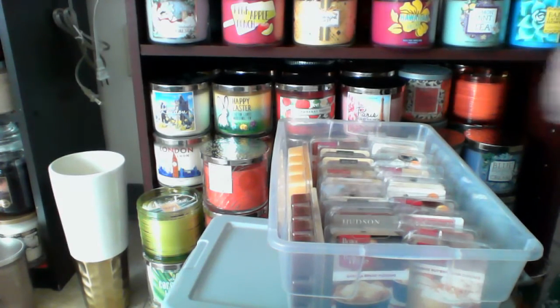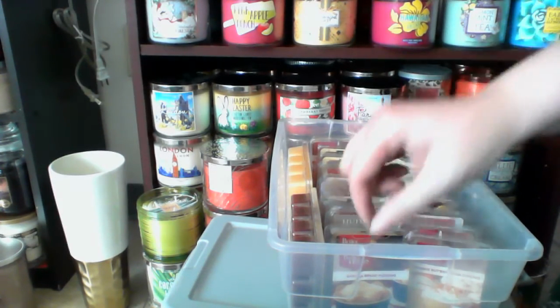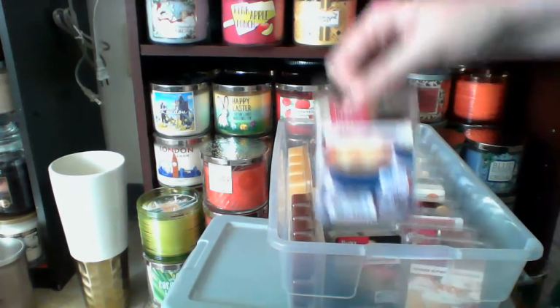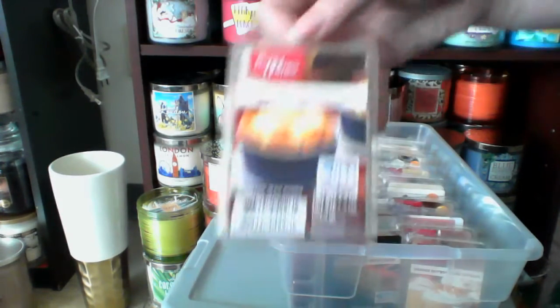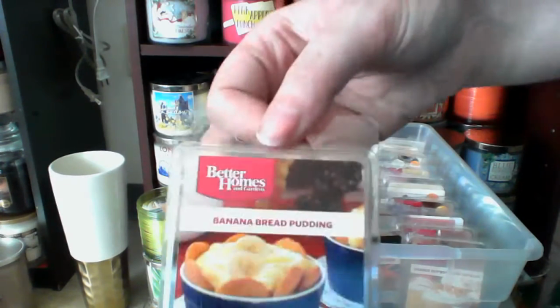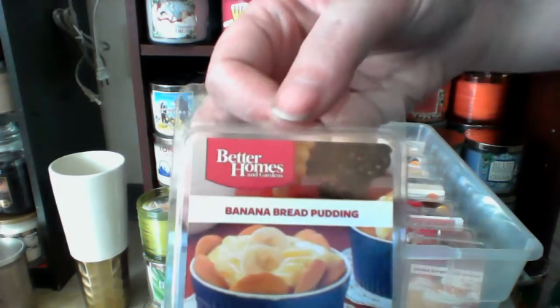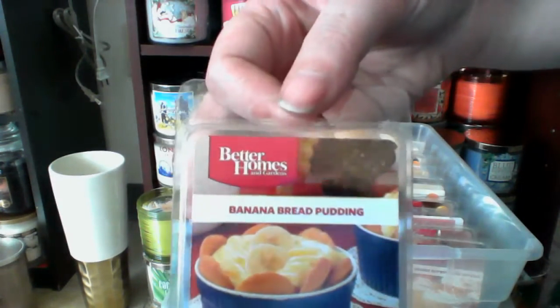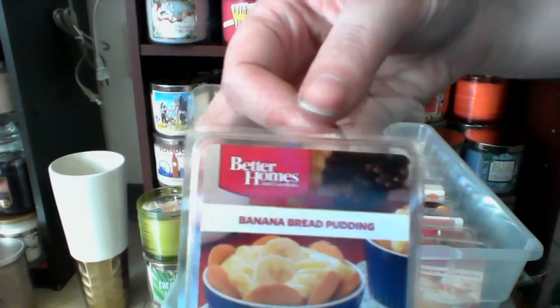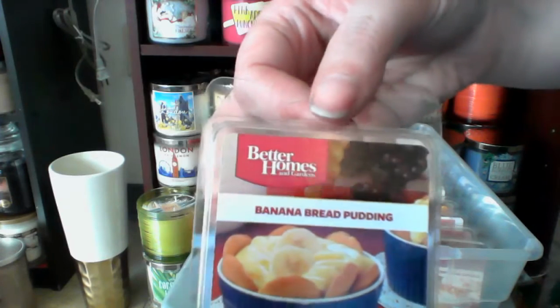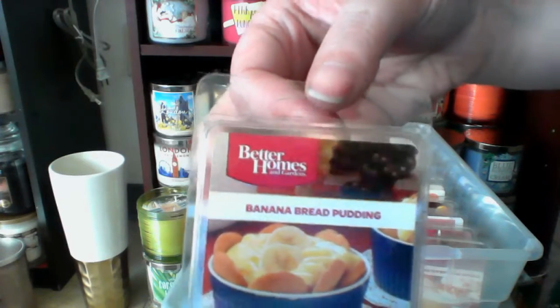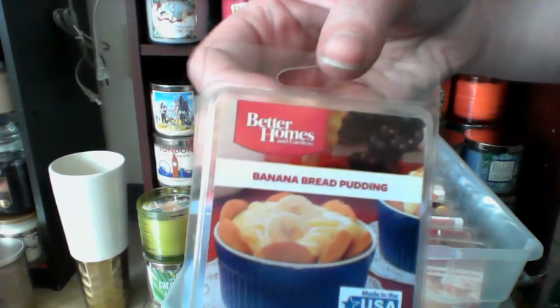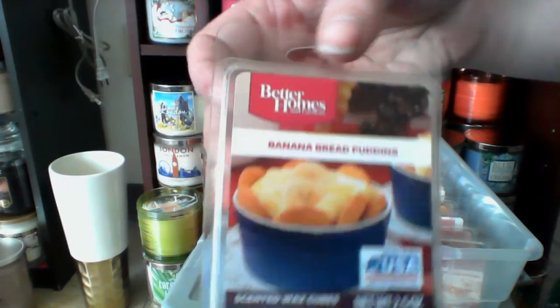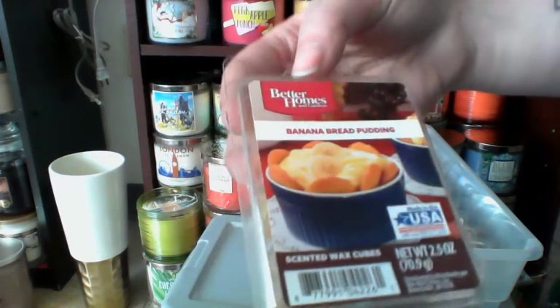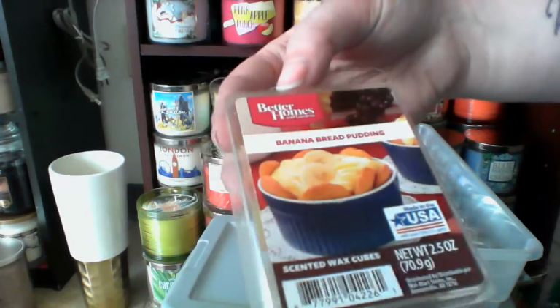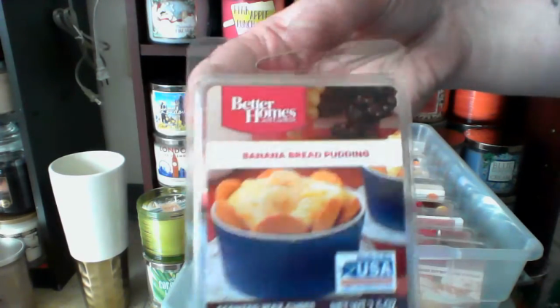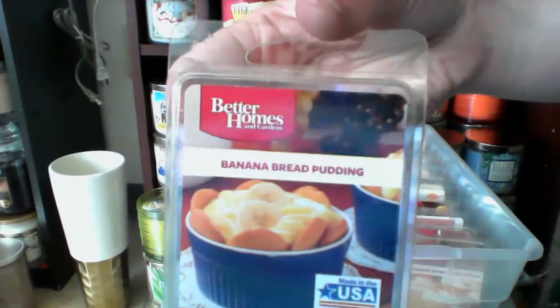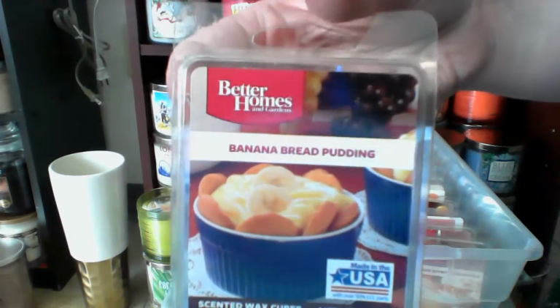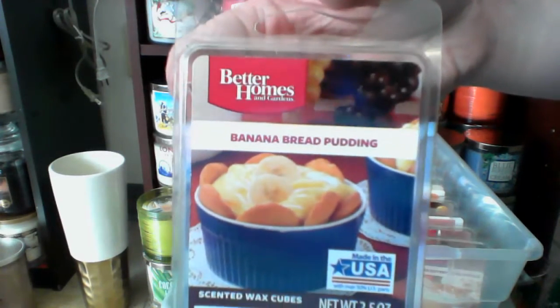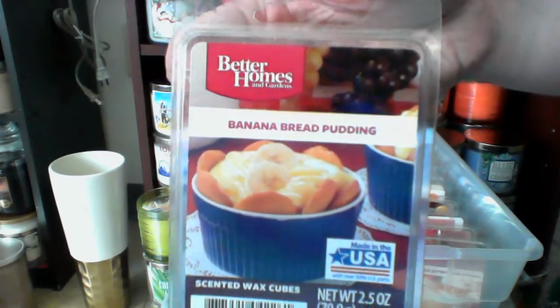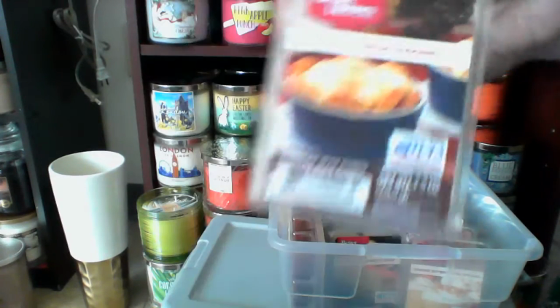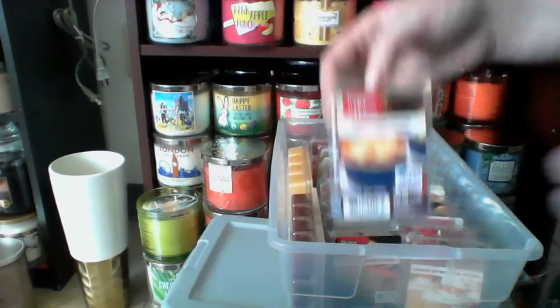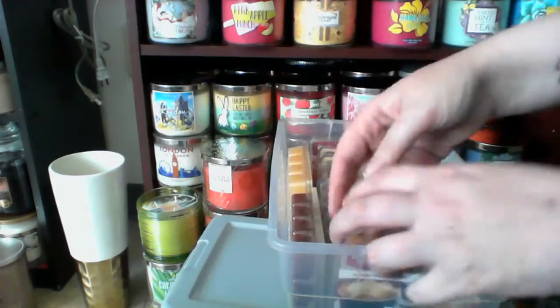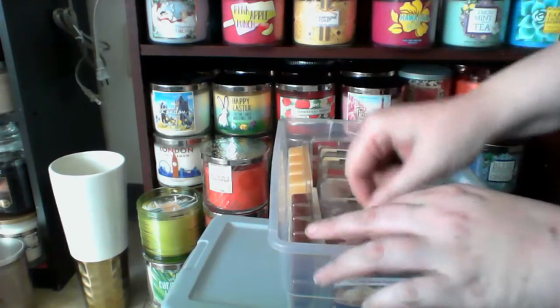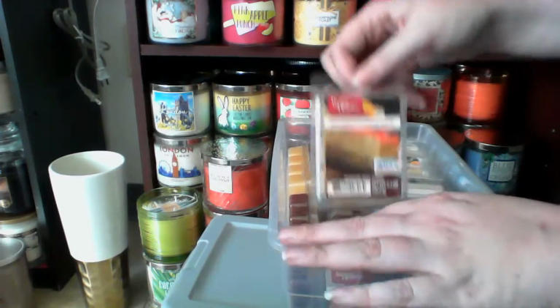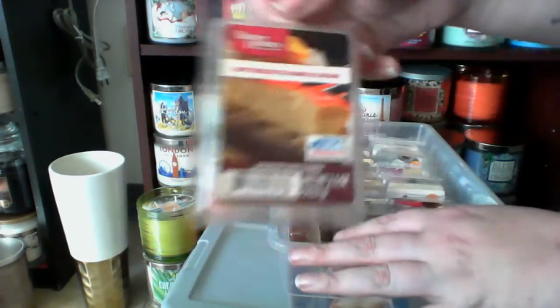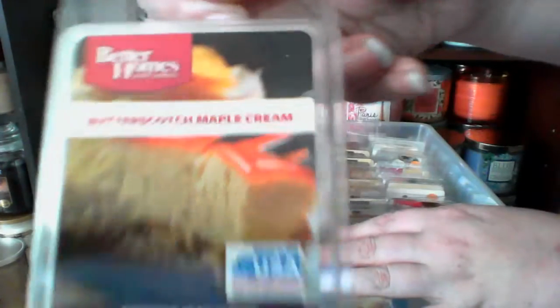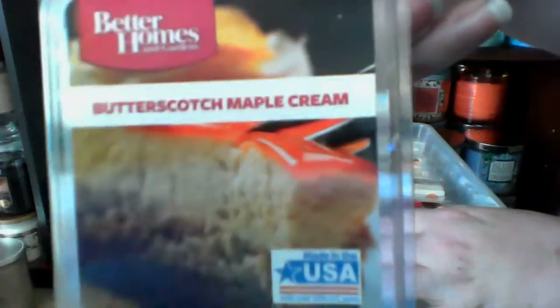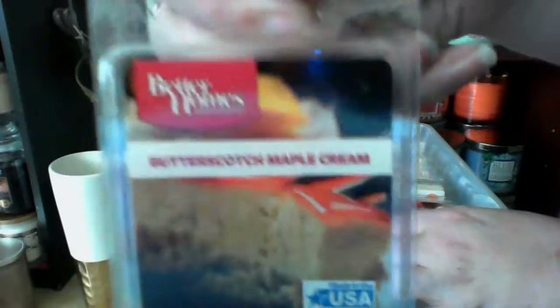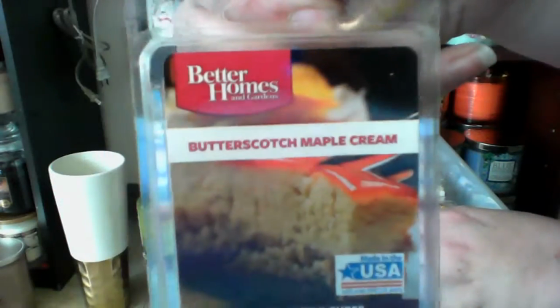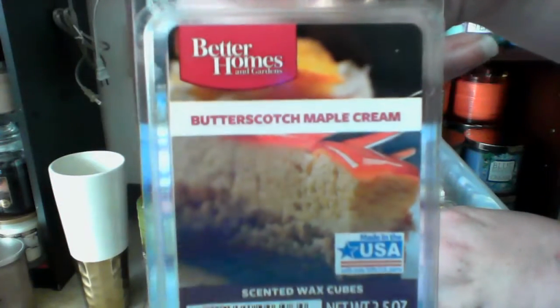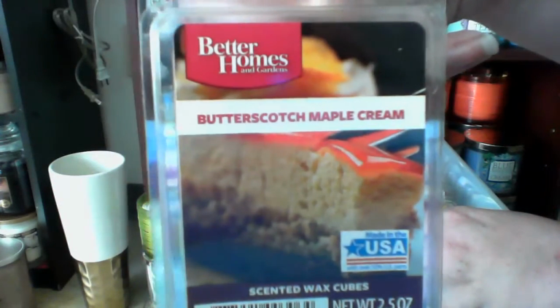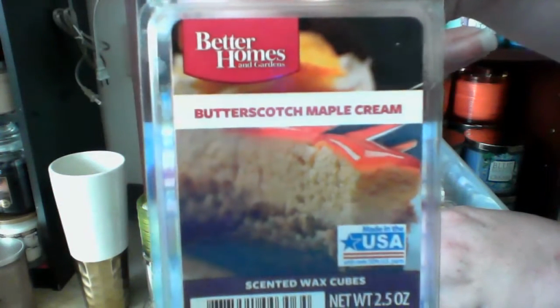and vanilla nut. And this is banana bread pudding from Better Homes and Gardens. Butterscotch maple cream from Better Homes and Gardens.